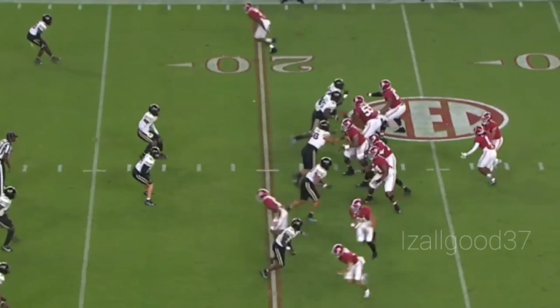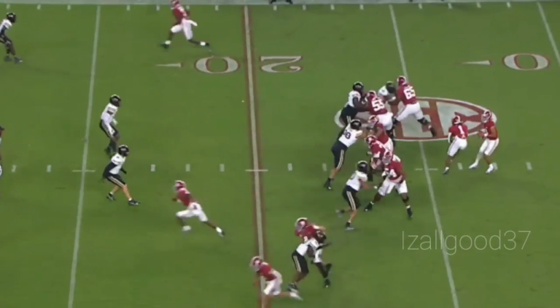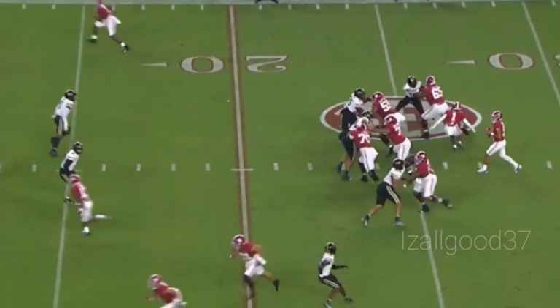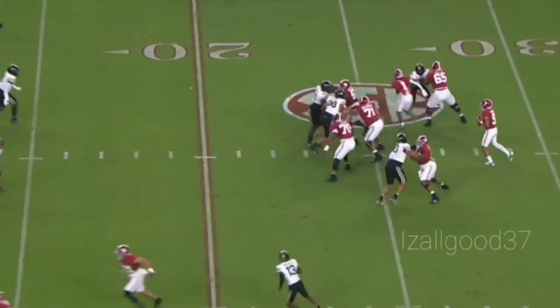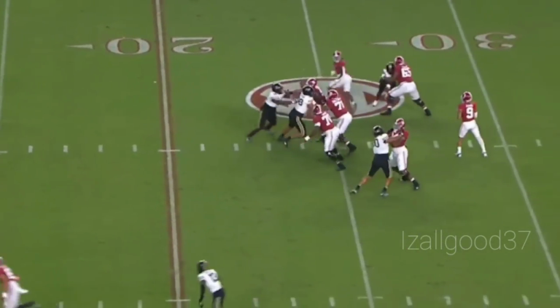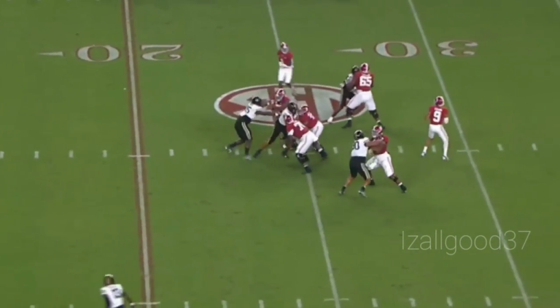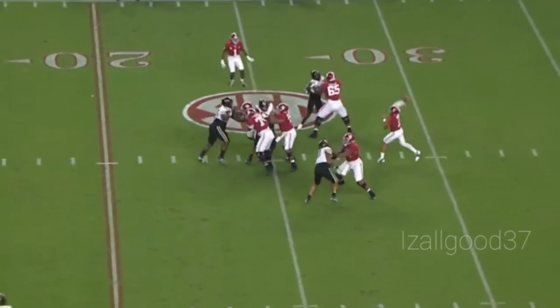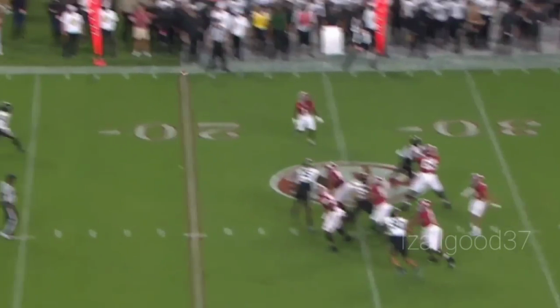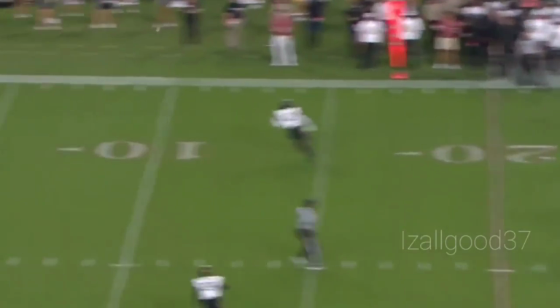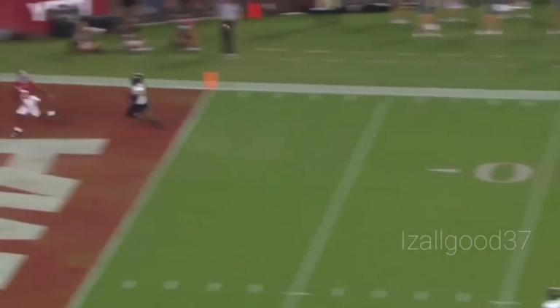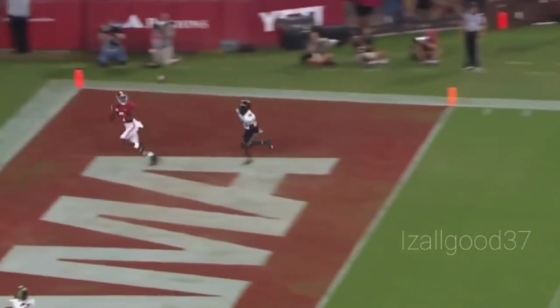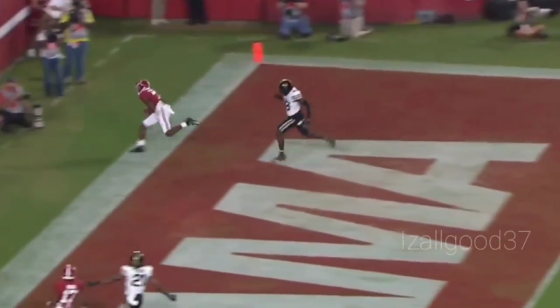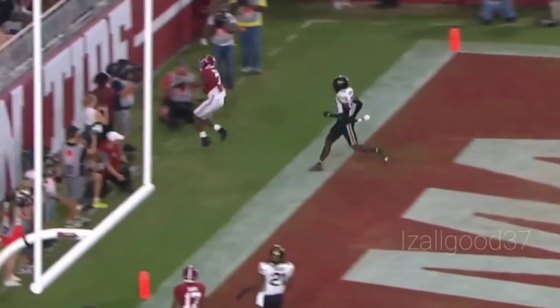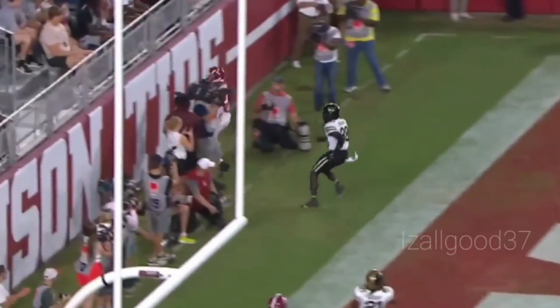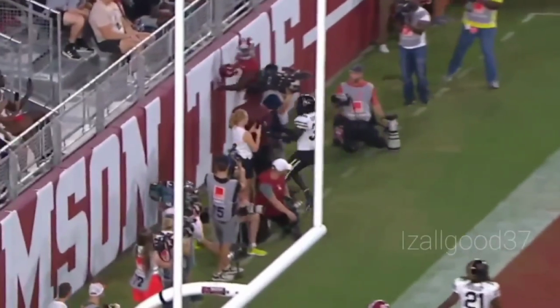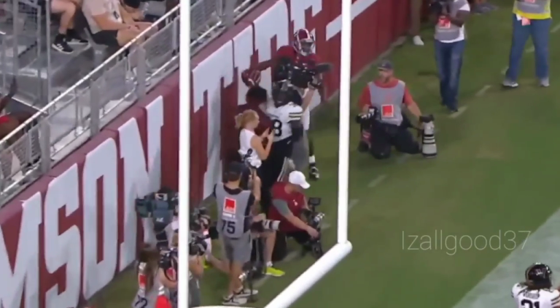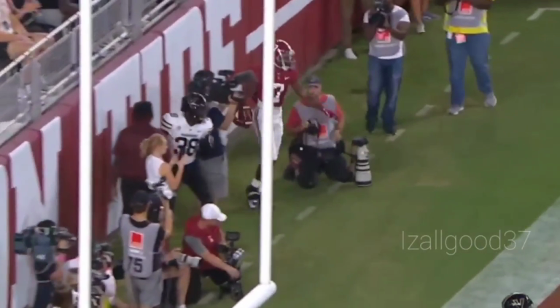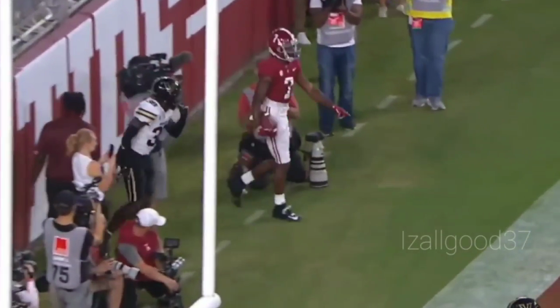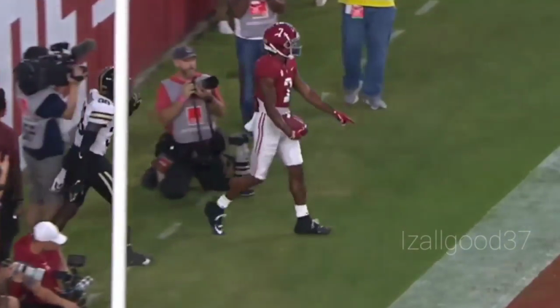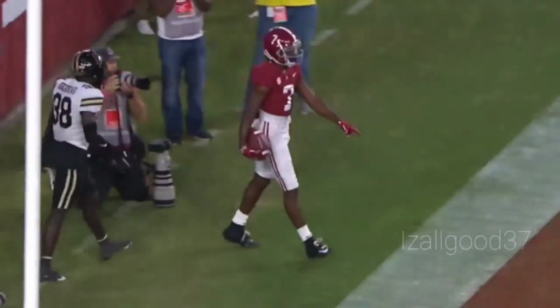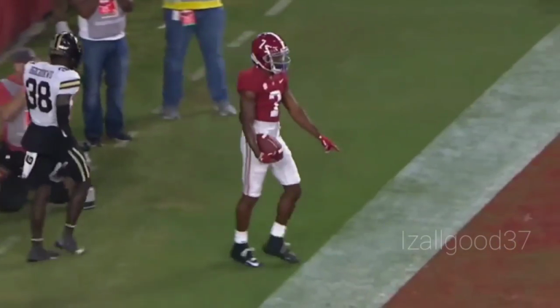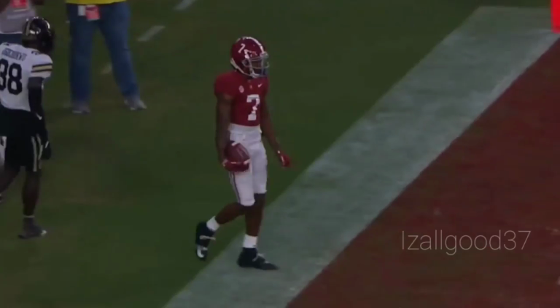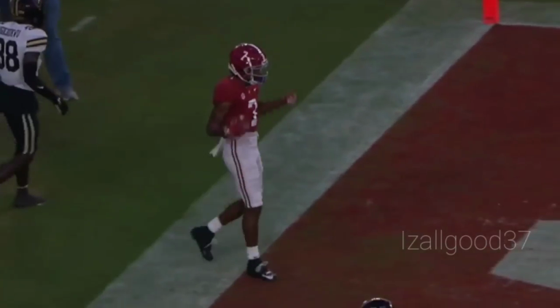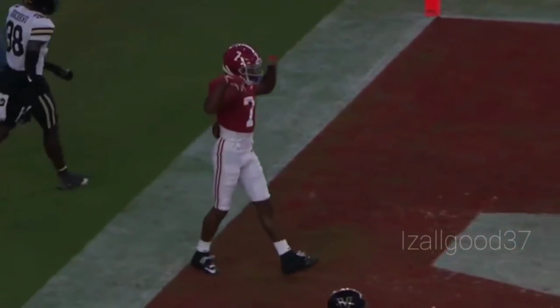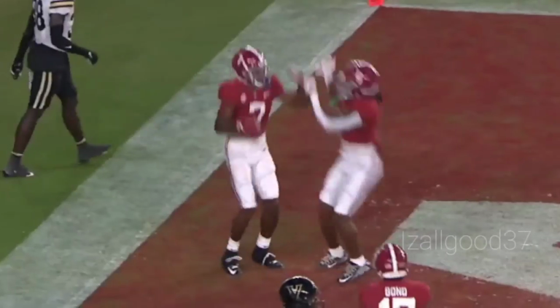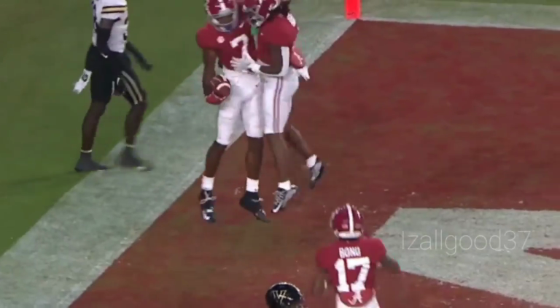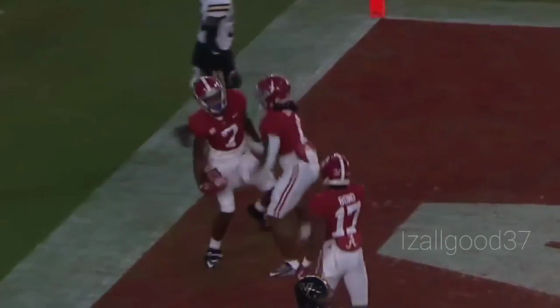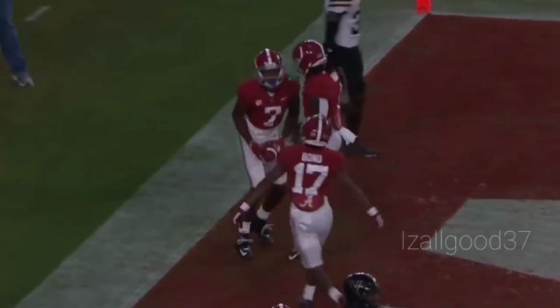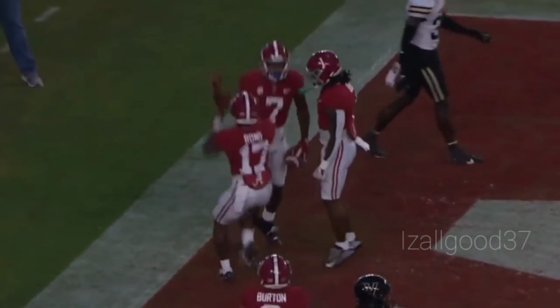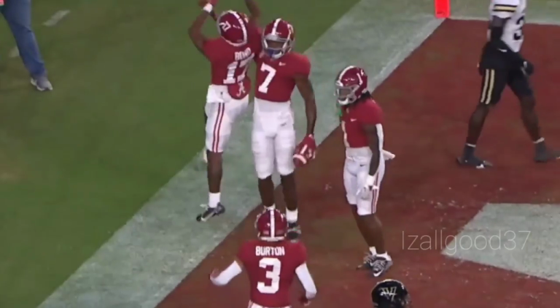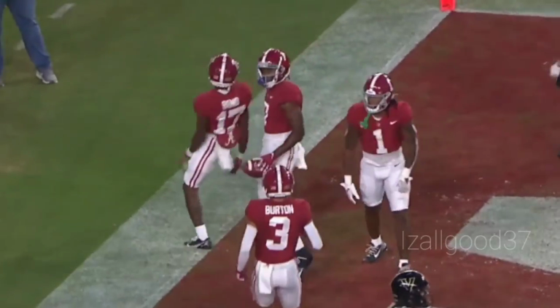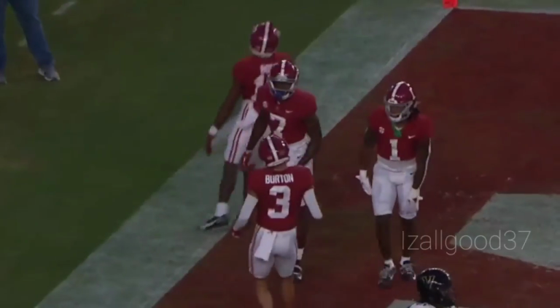From the 21, second and four. Play action again, Bryce looking to his right, has a man, and it is caught at the back of the end zone — was he in bounds? Yes. Touchdown, Alabama! Ja'Cory Brooks making the grab.